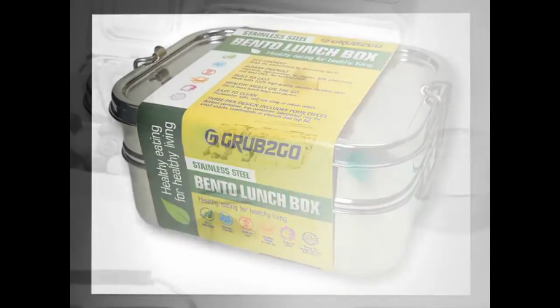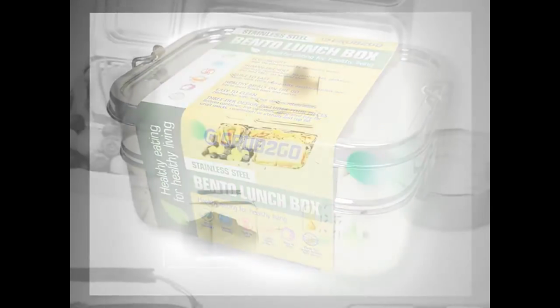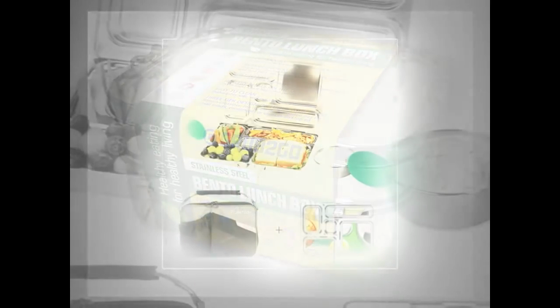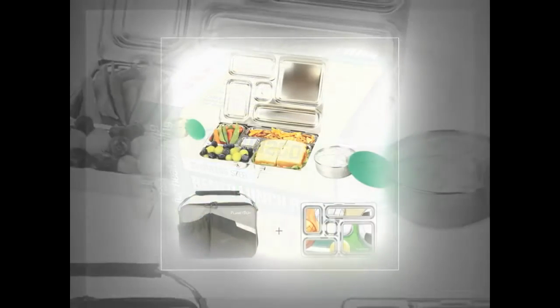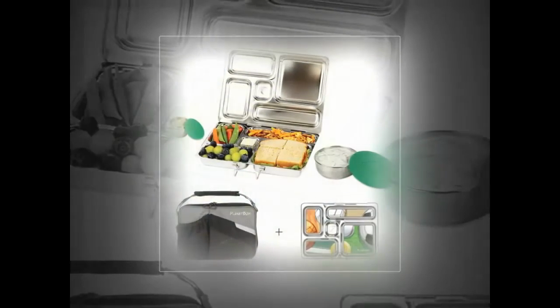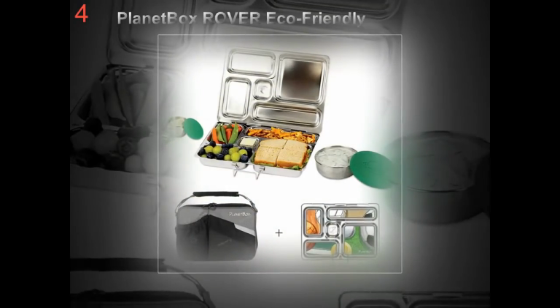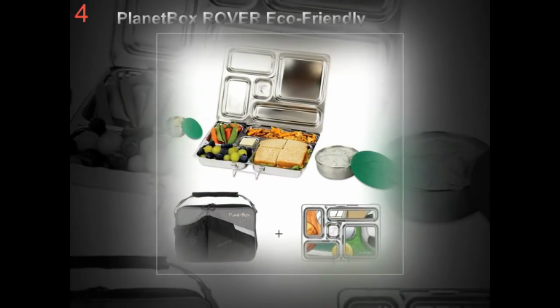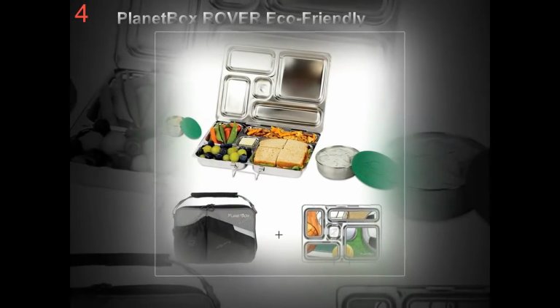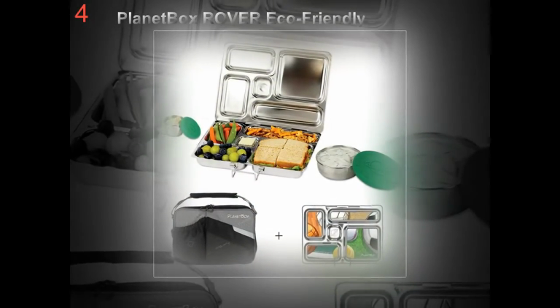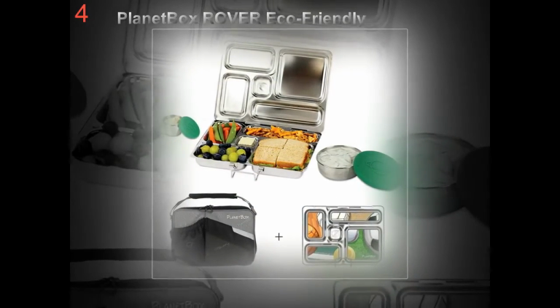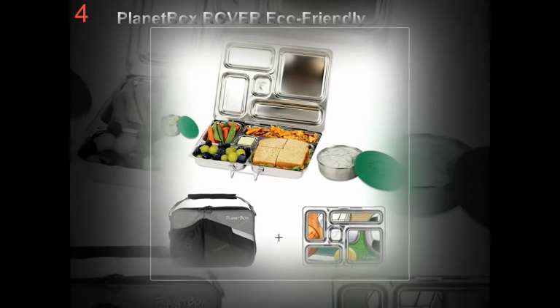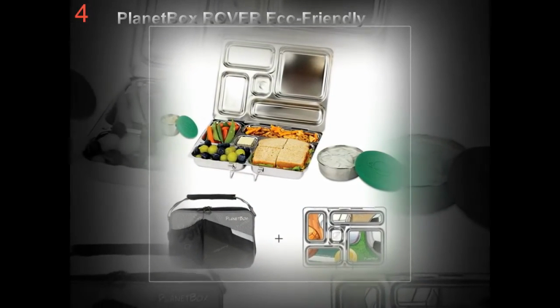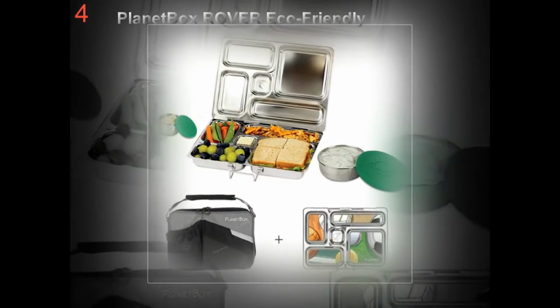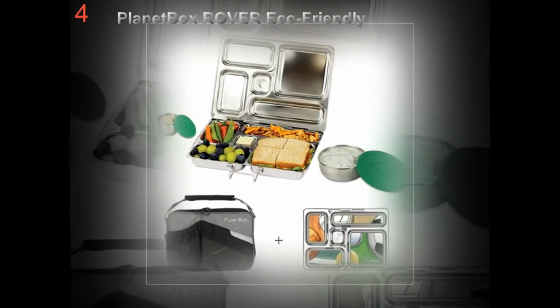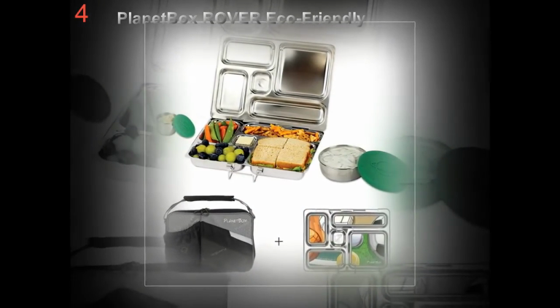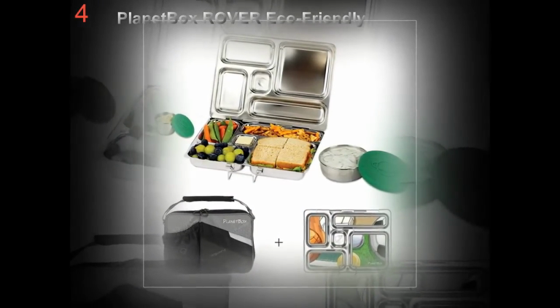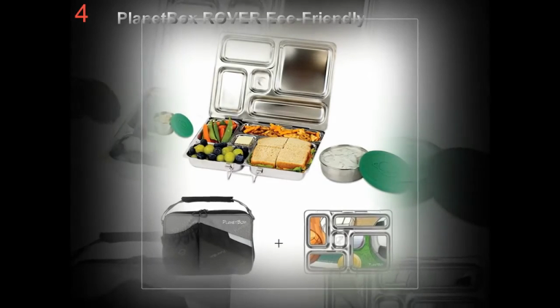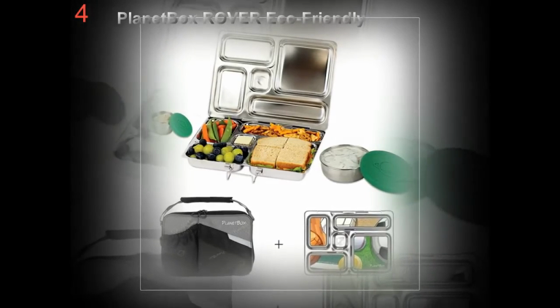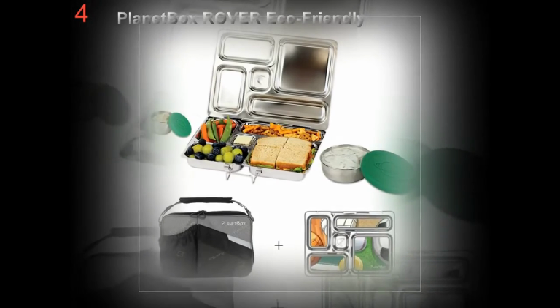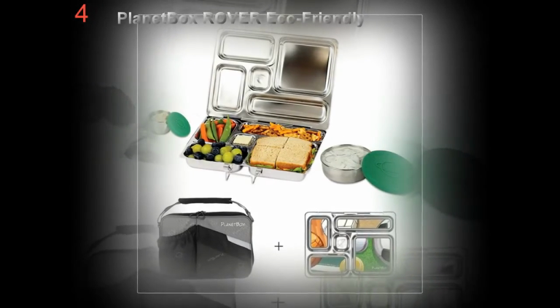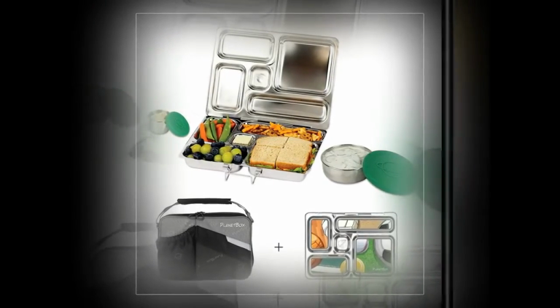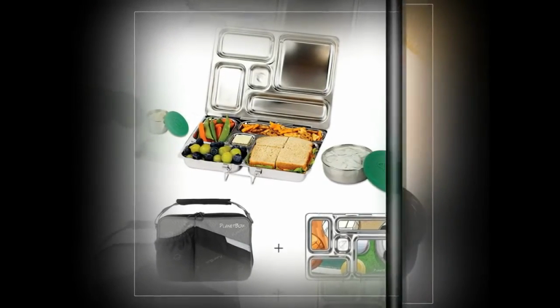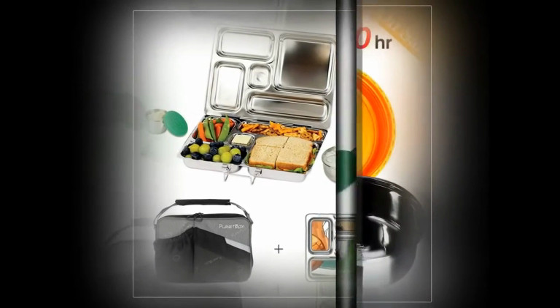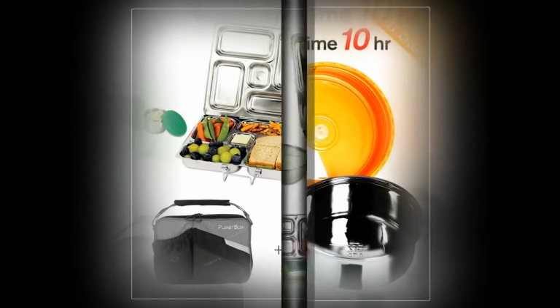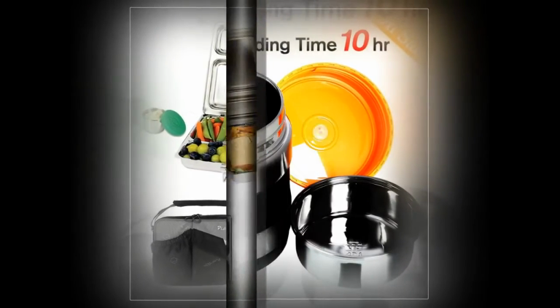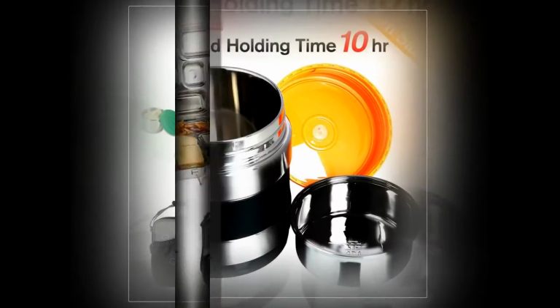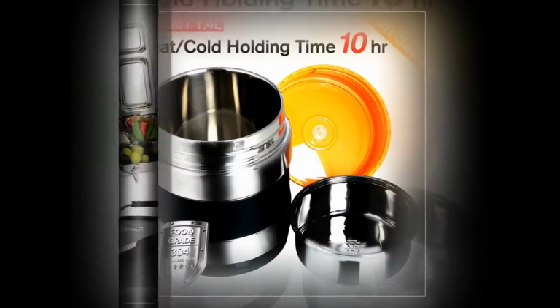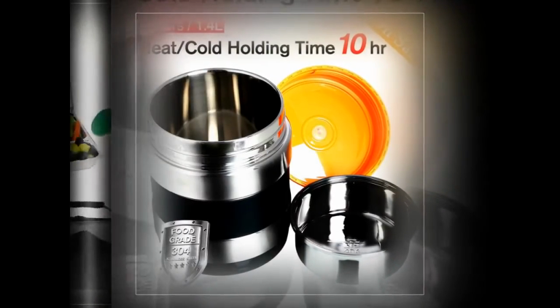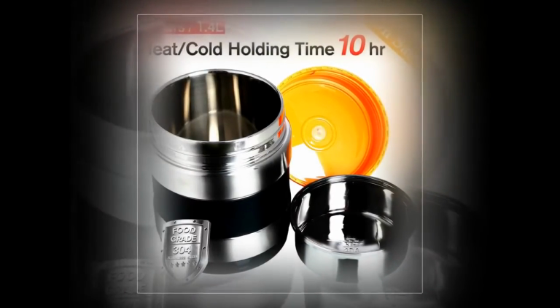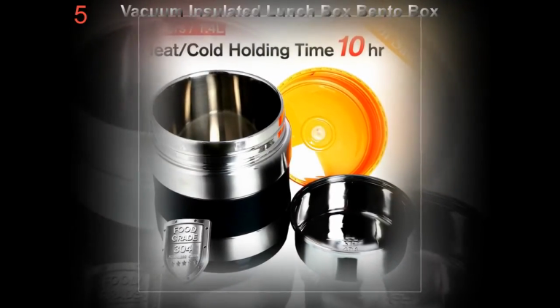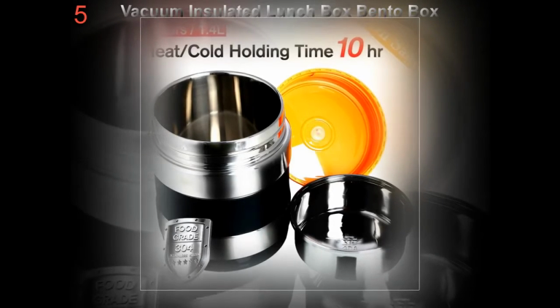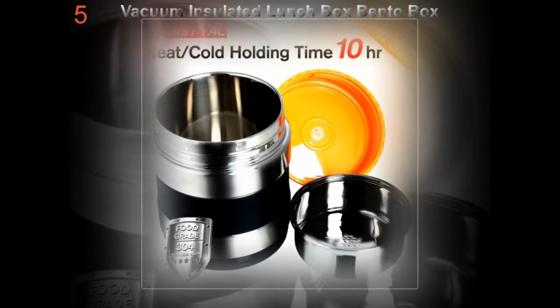Its all-steel makeup ensures it does not affect the taste or attract odors of the contained food, so it is often seen as an improved alternative to some of the plastic lunch boxes, containers, or snack baggies on the market.